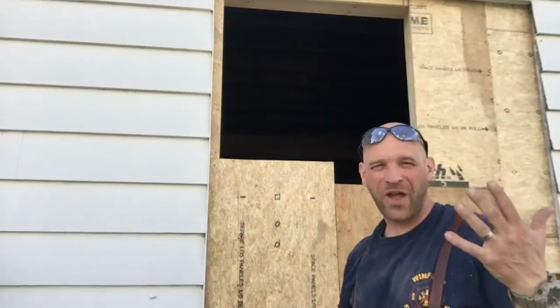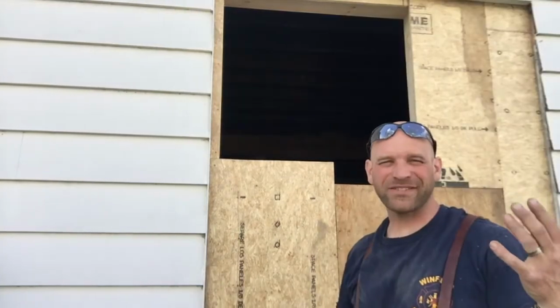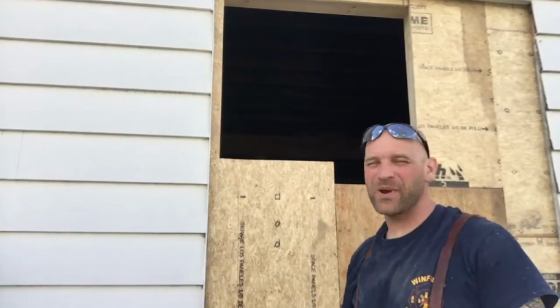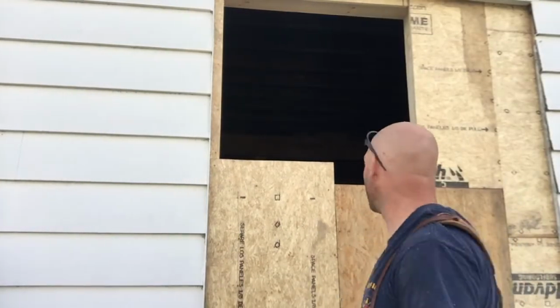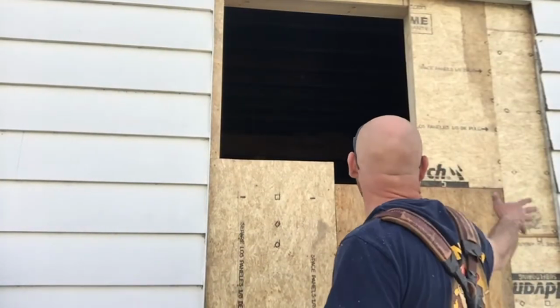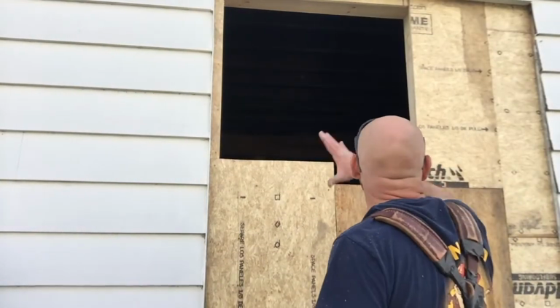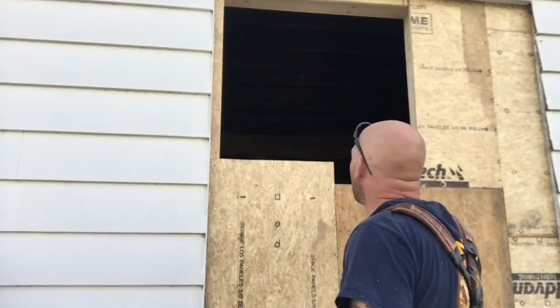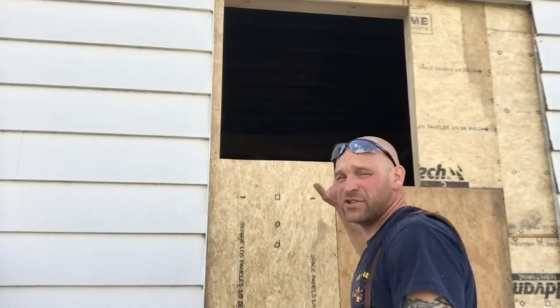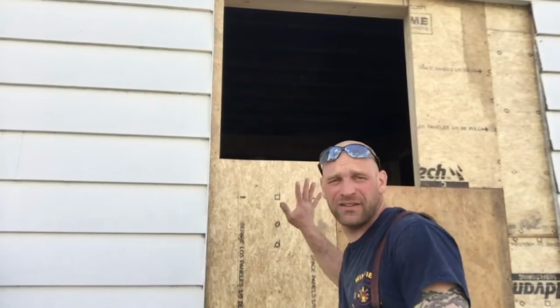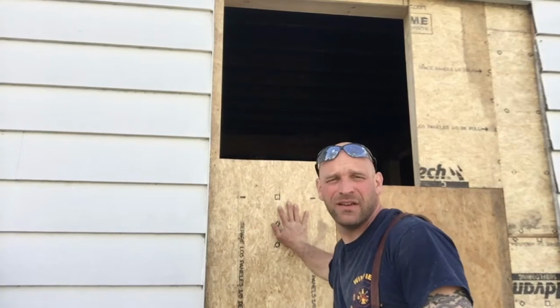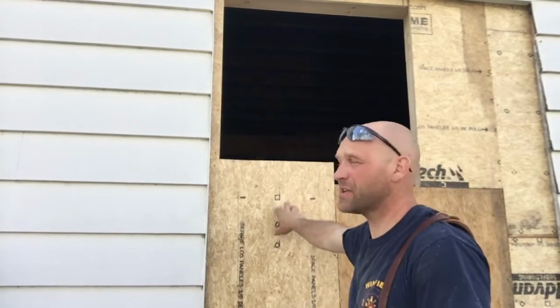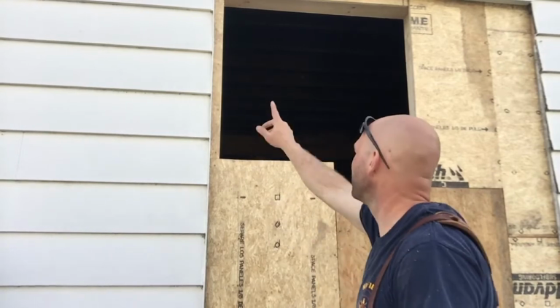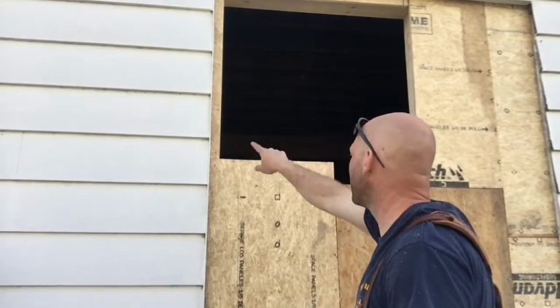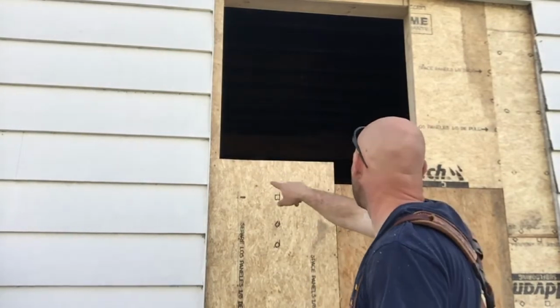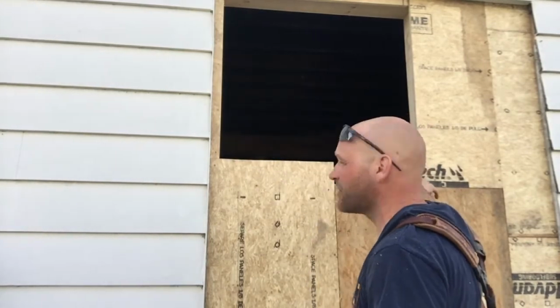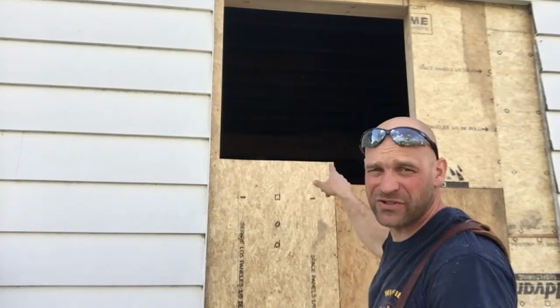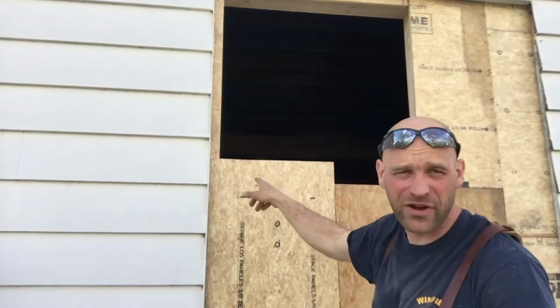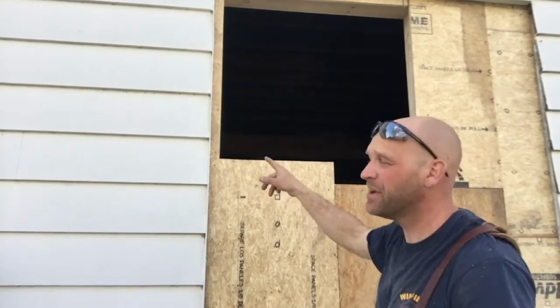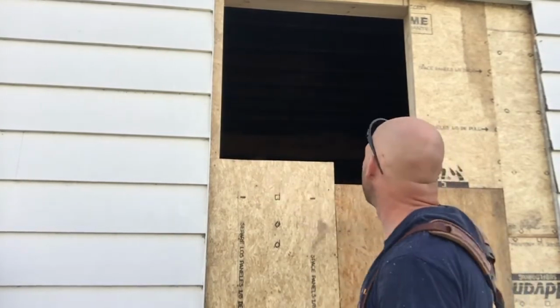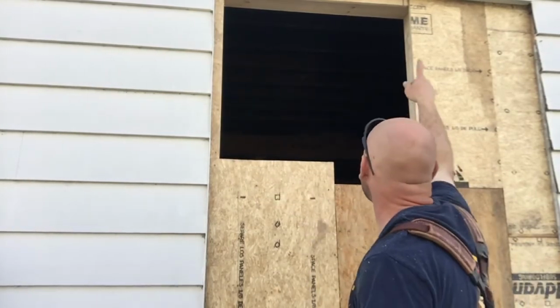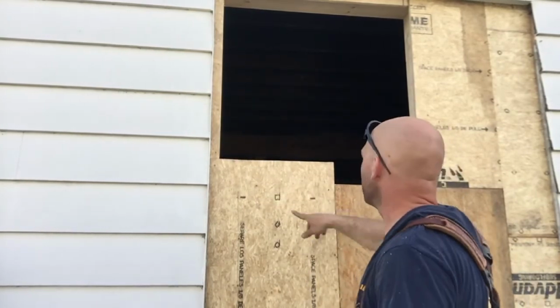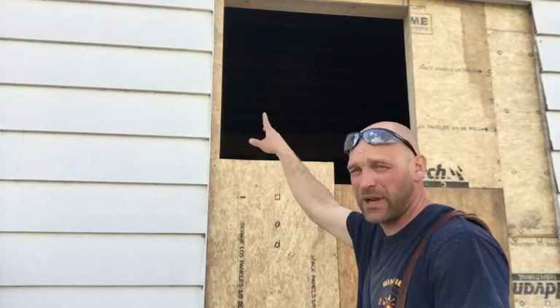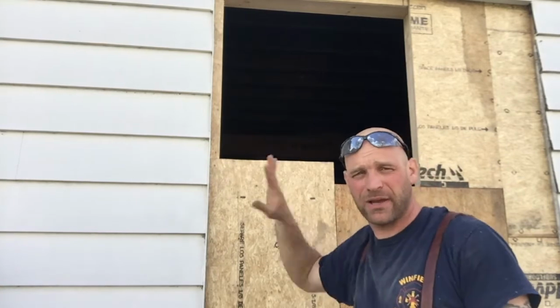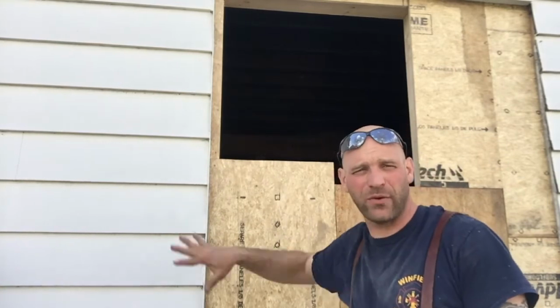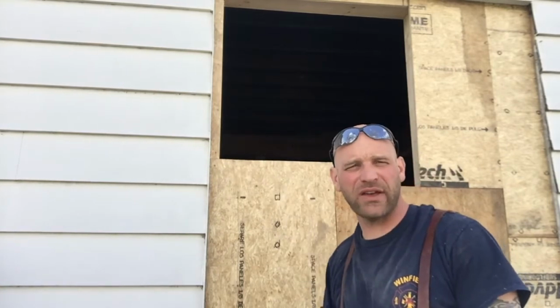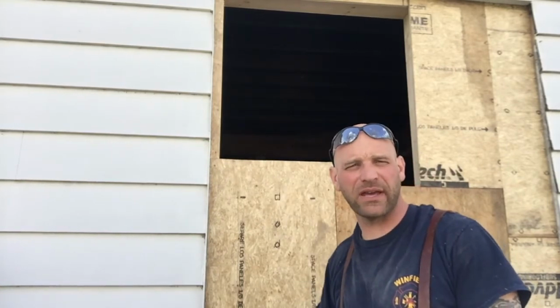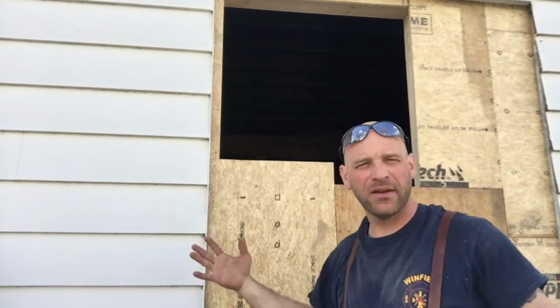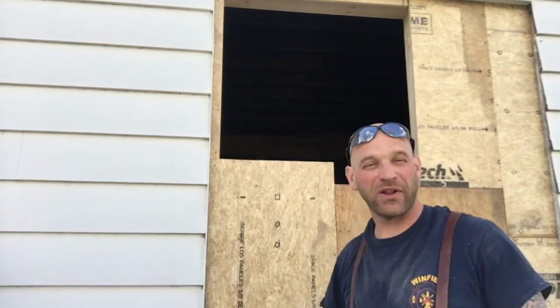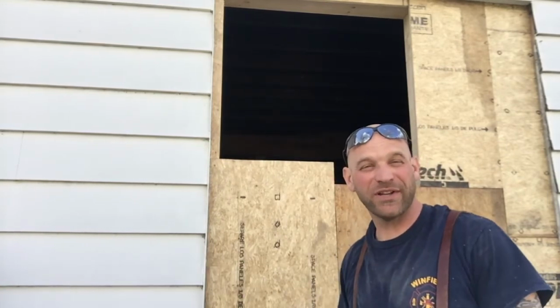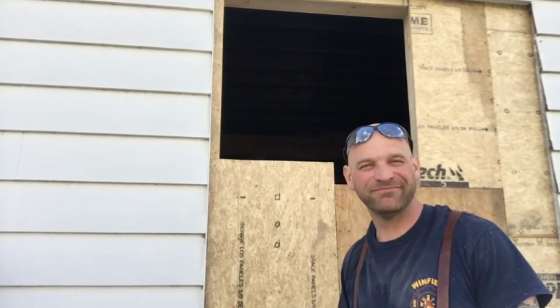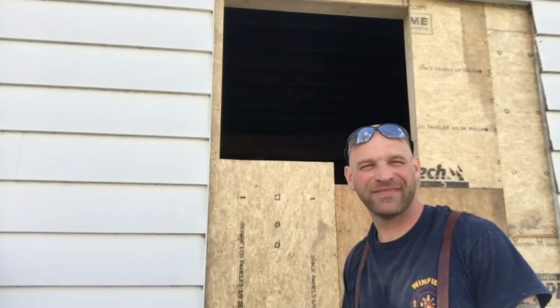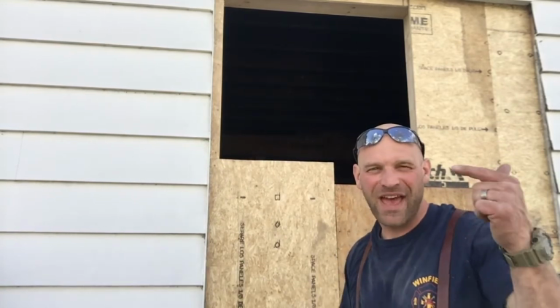All right, there we go — we have it all sheeted. Now I need to go in there with my saw and cut out the opening, and then we'll tie it back and be ready for a window.